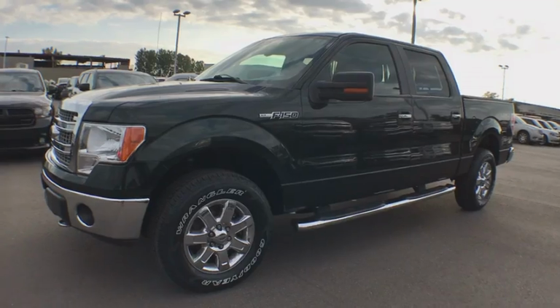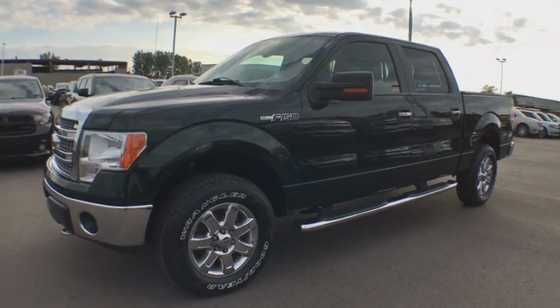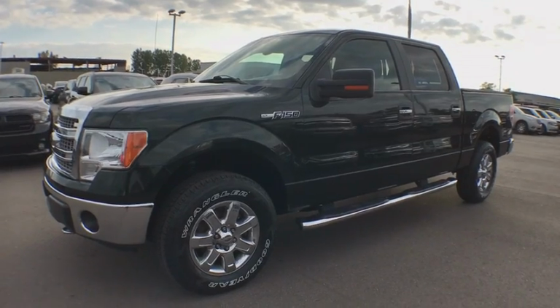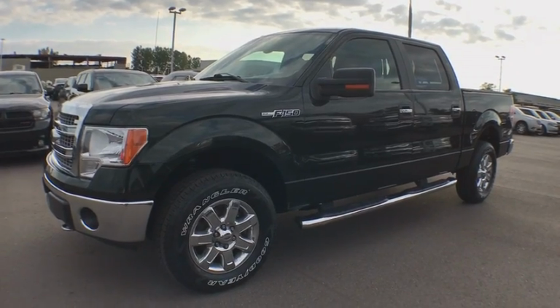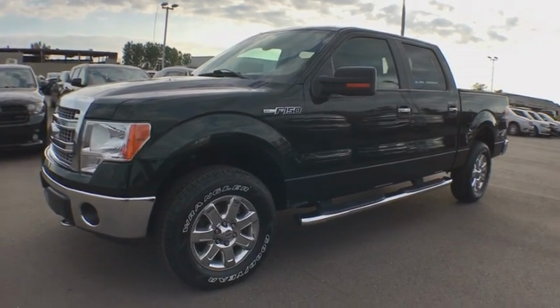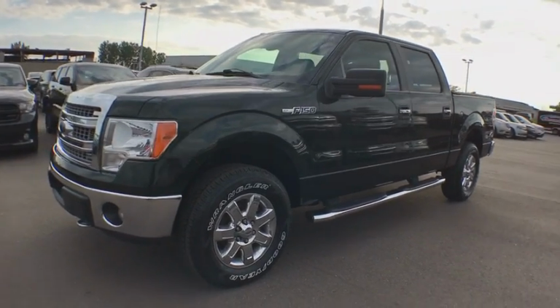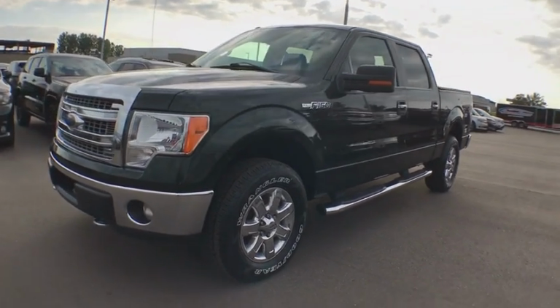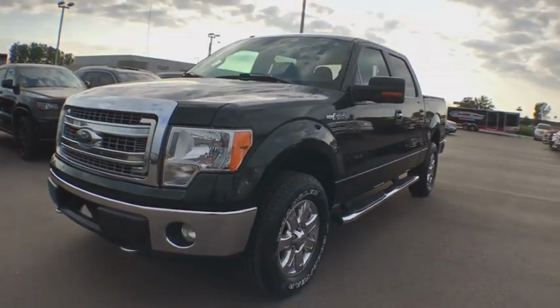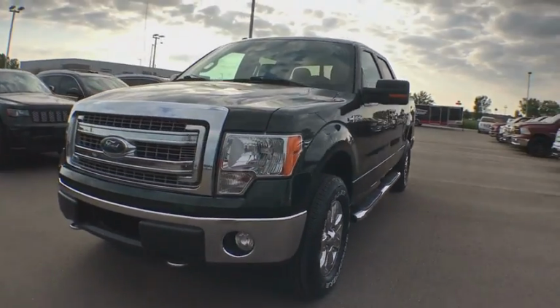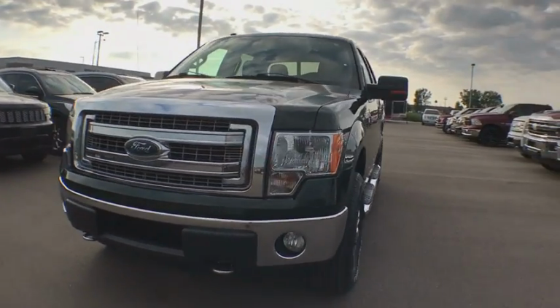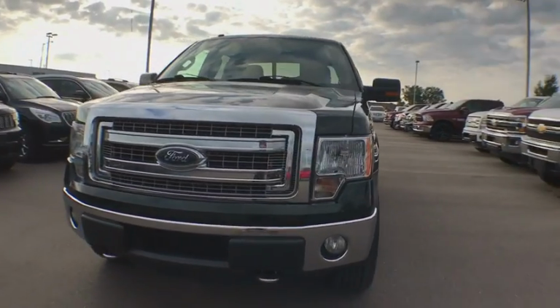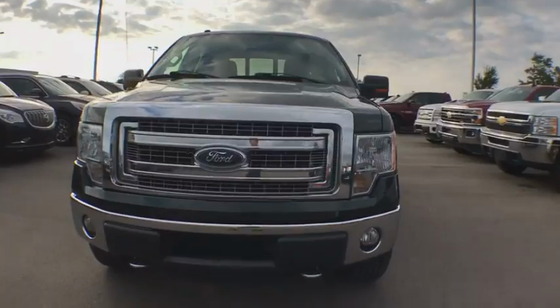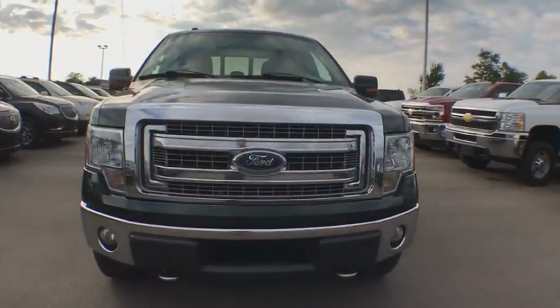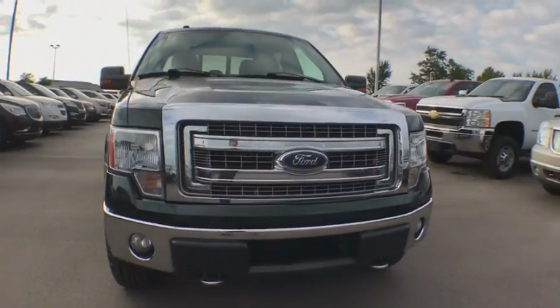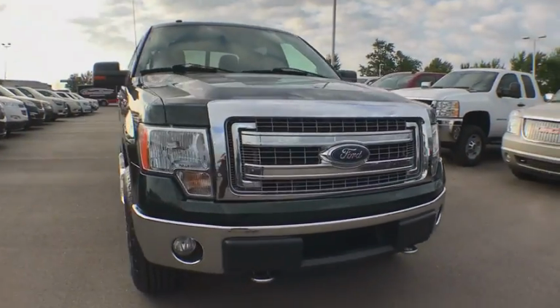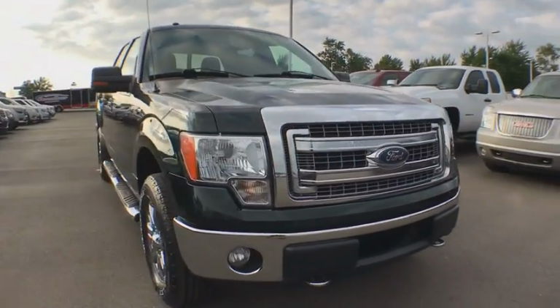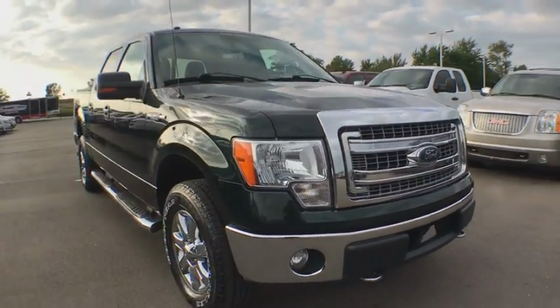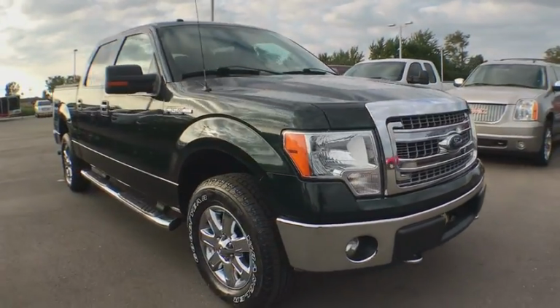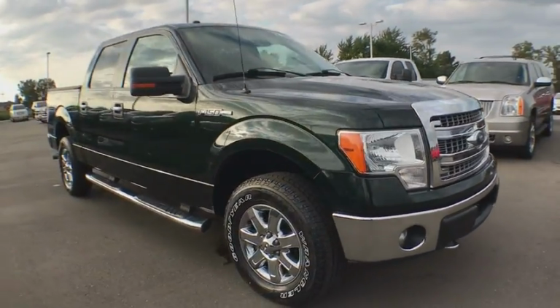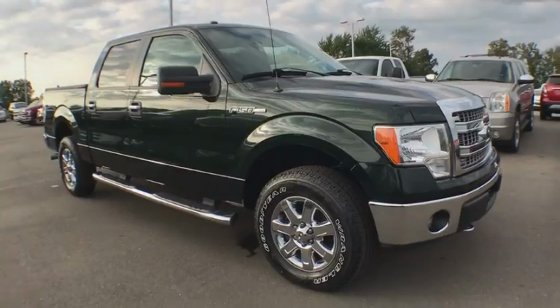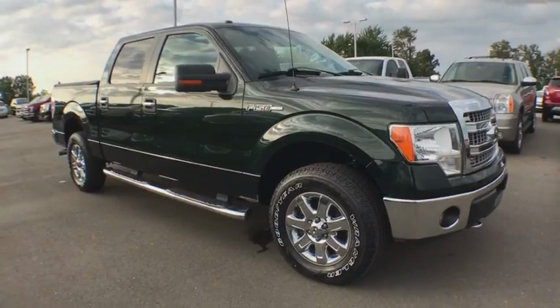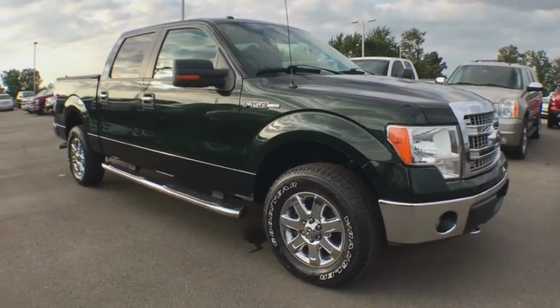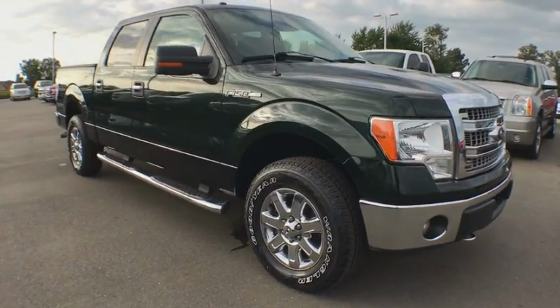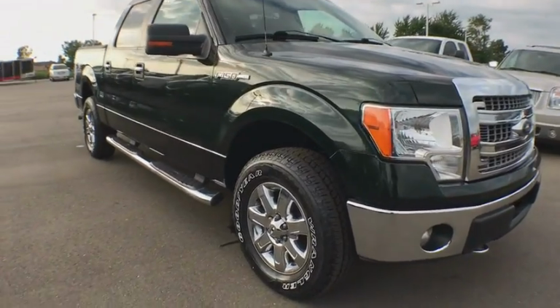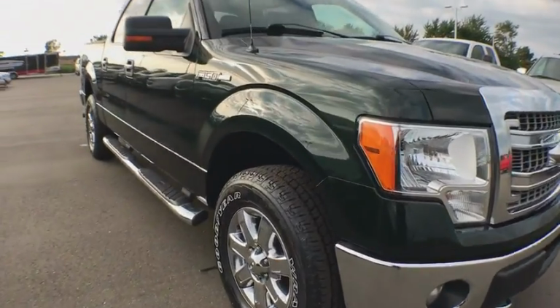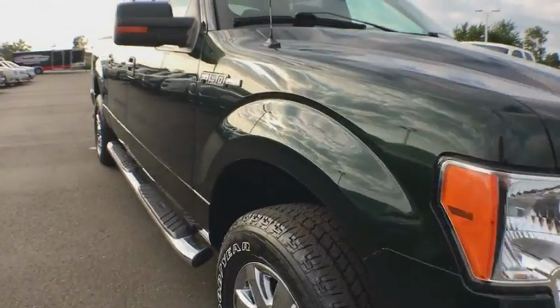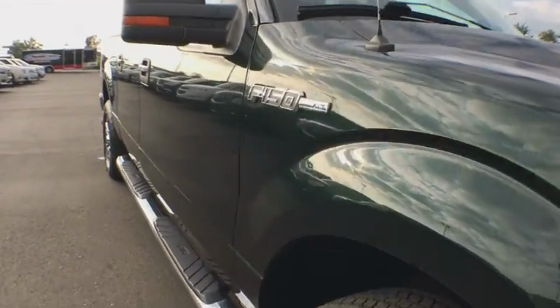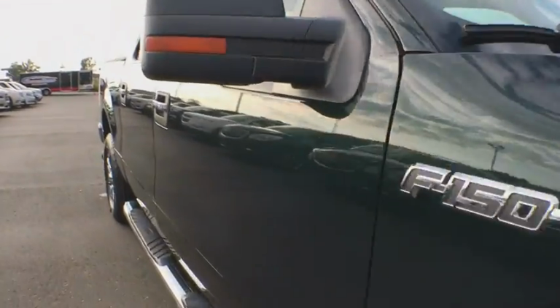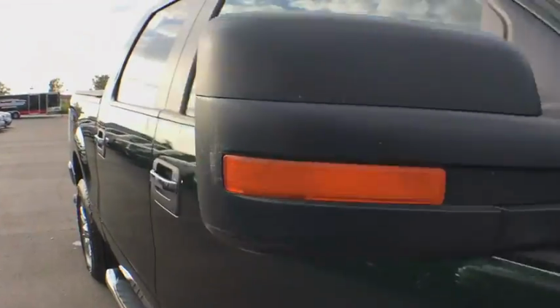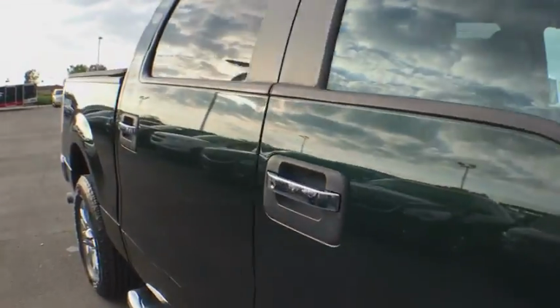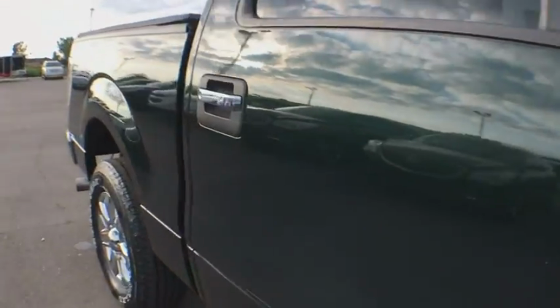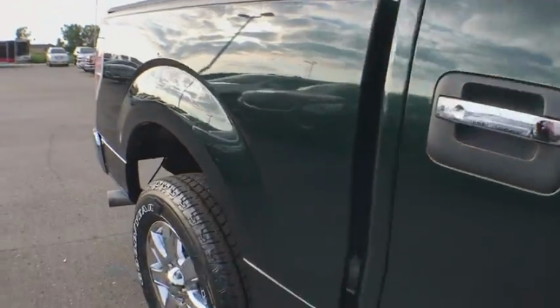The 2013 Ford F-150. A Ford F-150 knows how to handle any situation. It's built to follow orders. No whining. This vehicle has less than 110,000 miles.